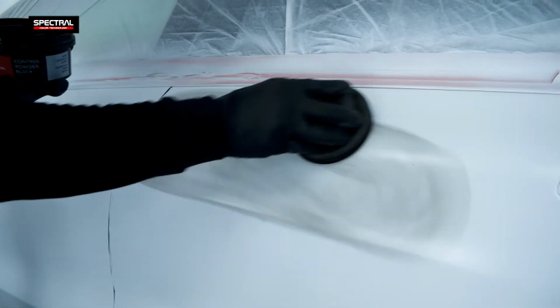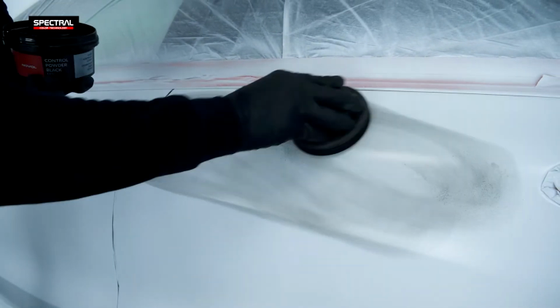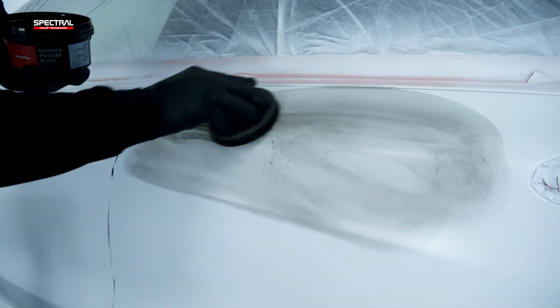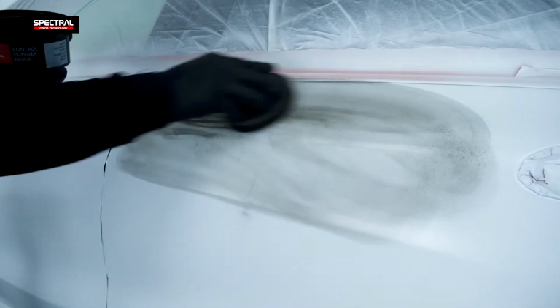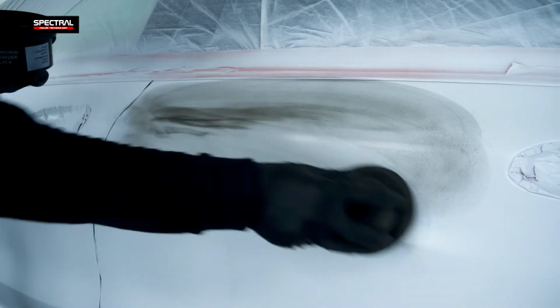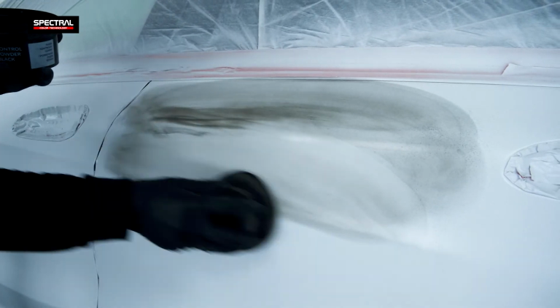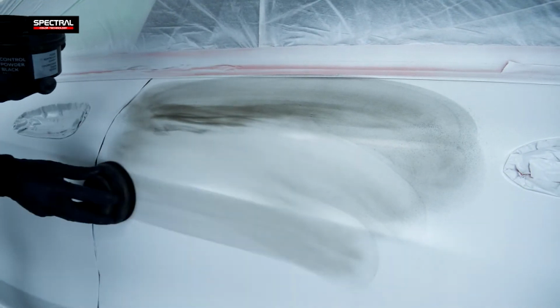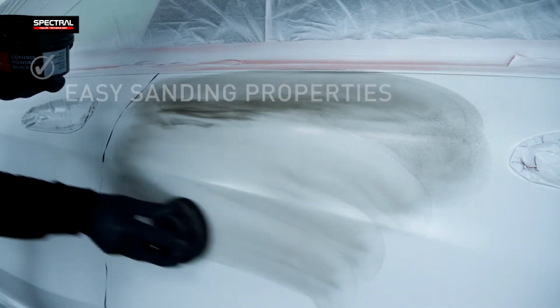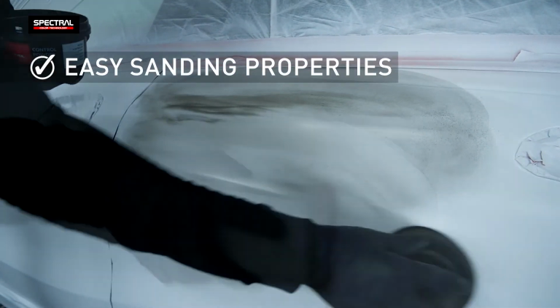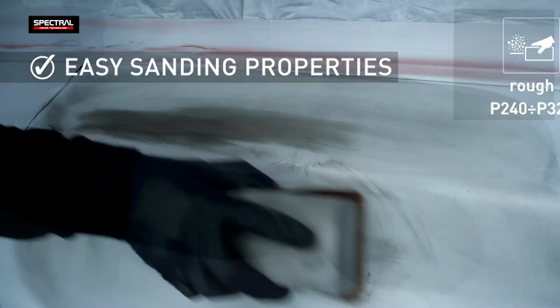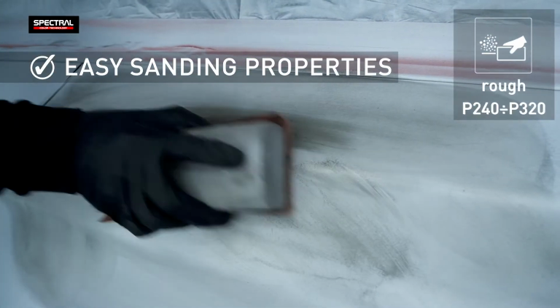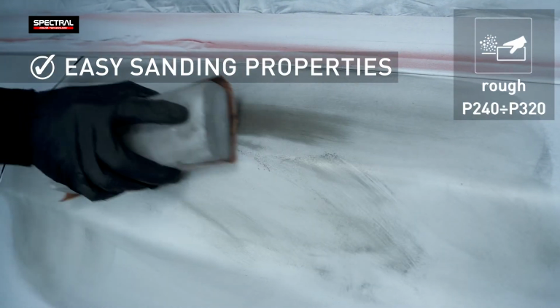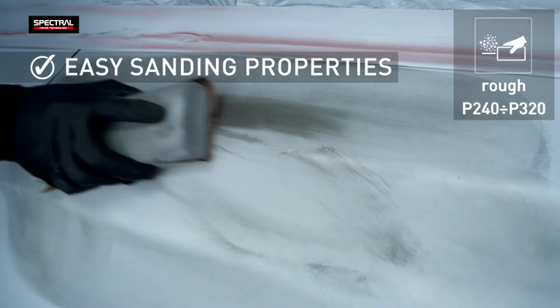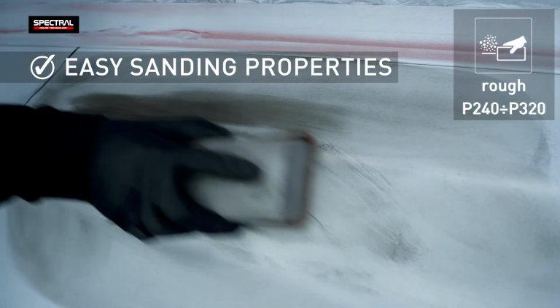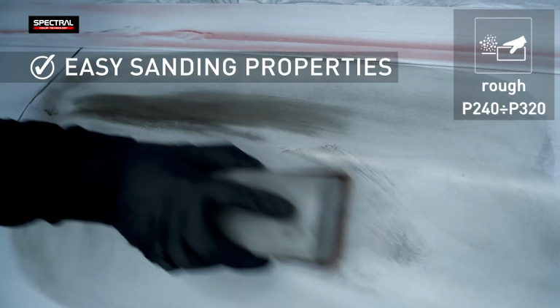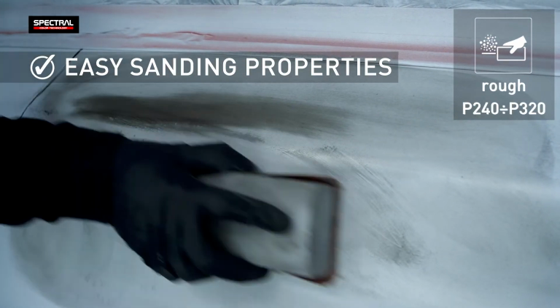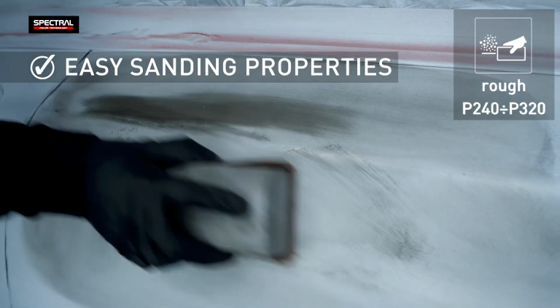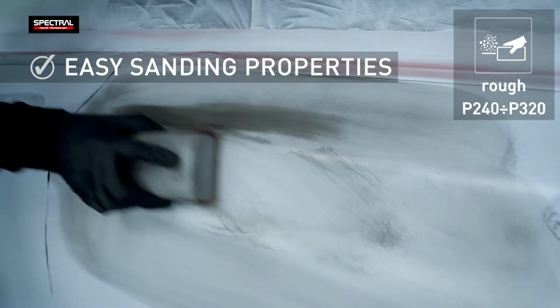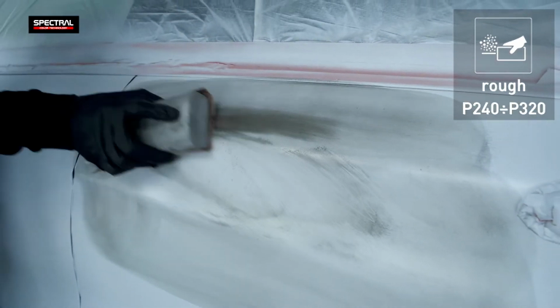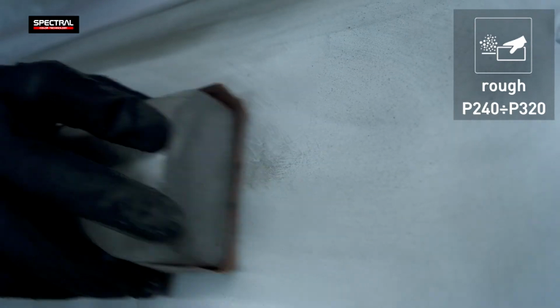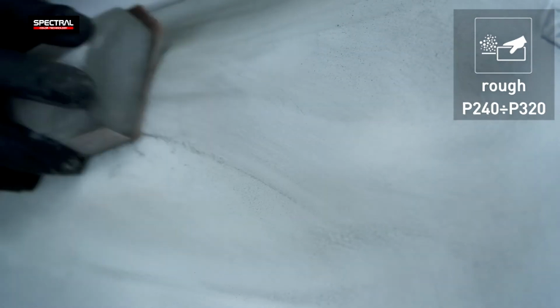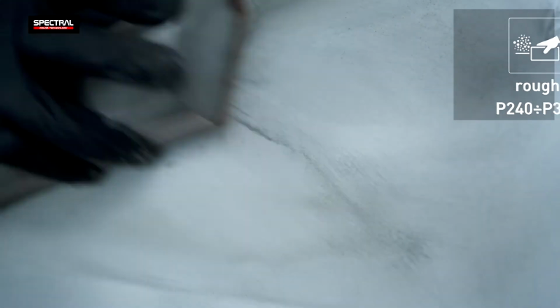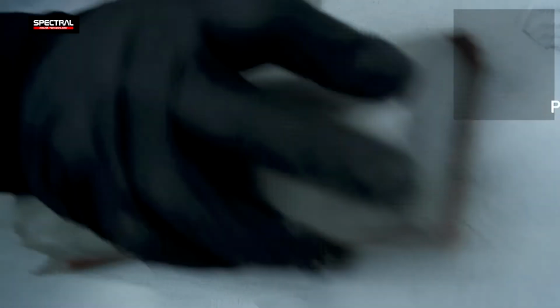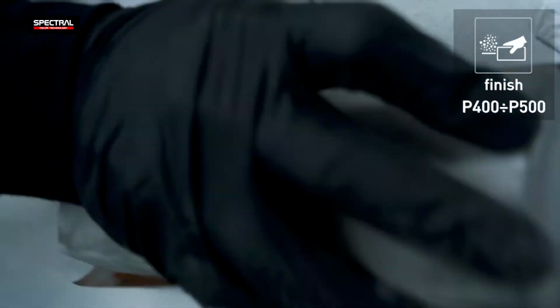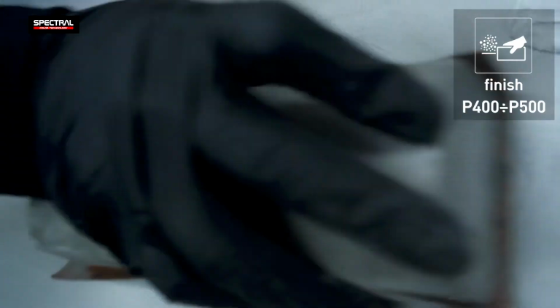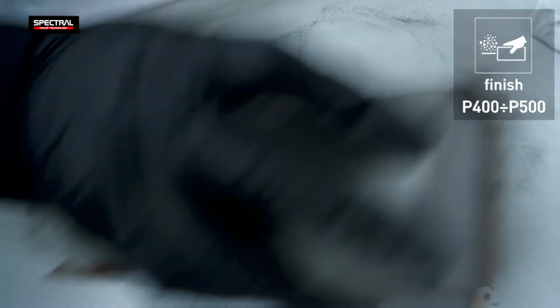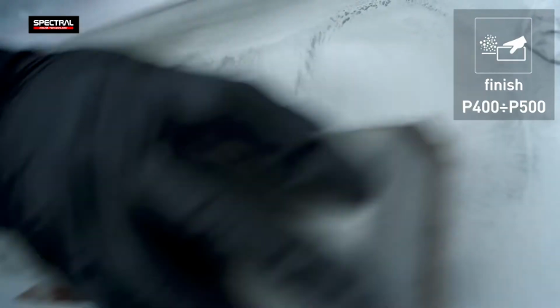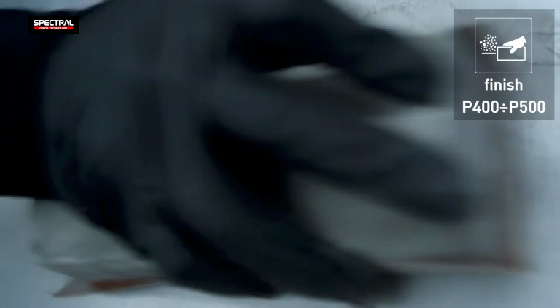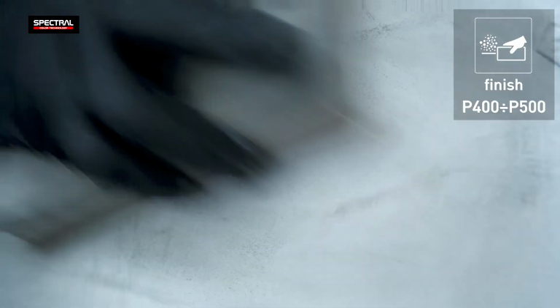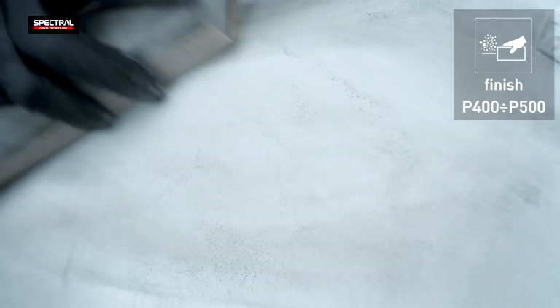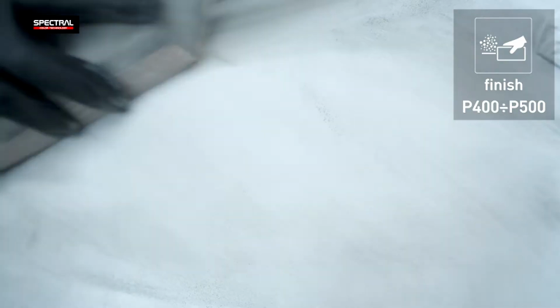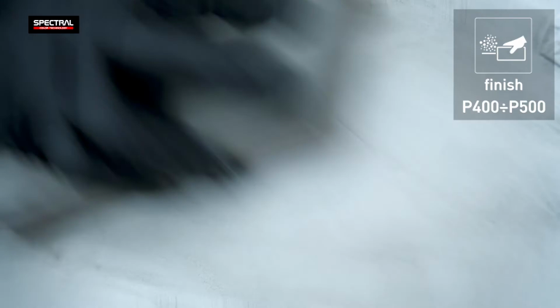The product has perfect sandability. Rough sanding with P240 to P320 grit paper, and finishing sanding with P400 to P500 grit paper.